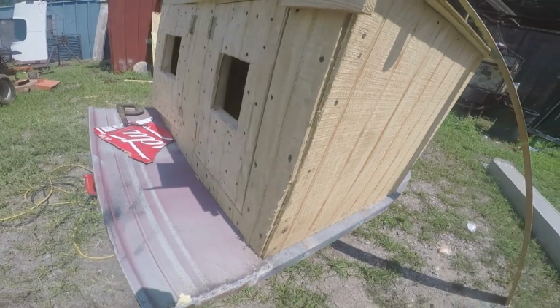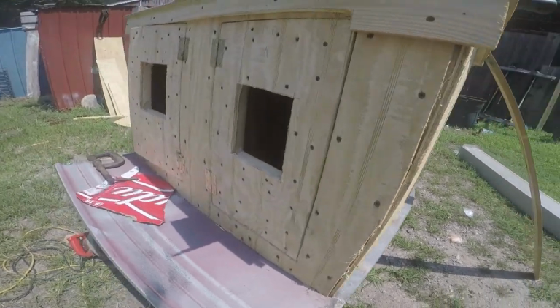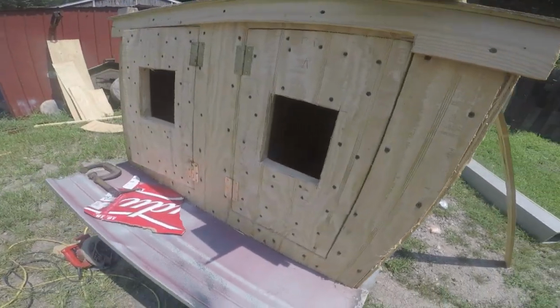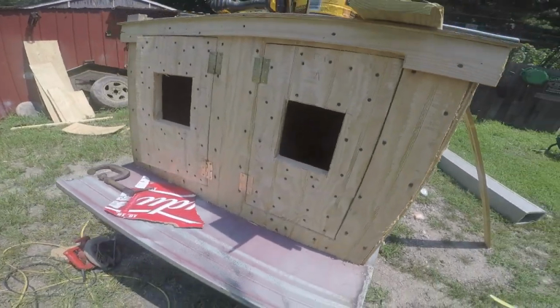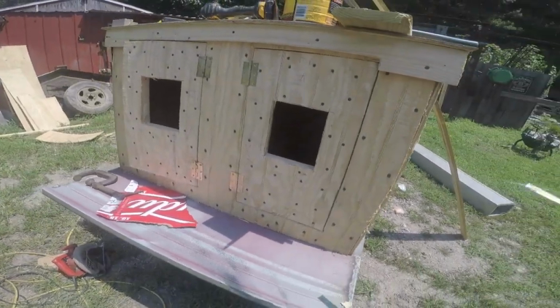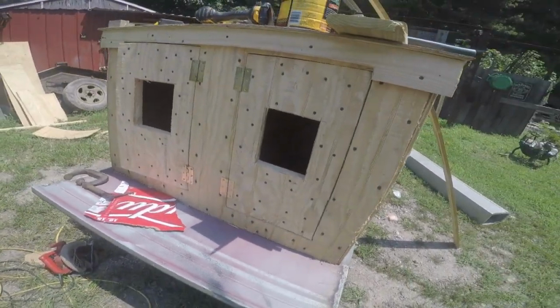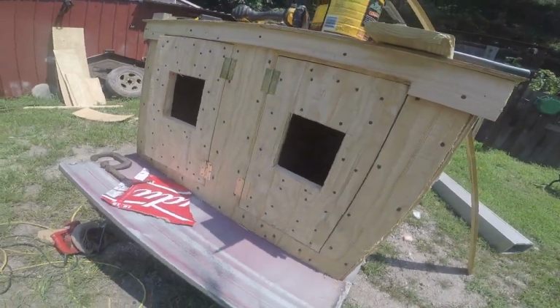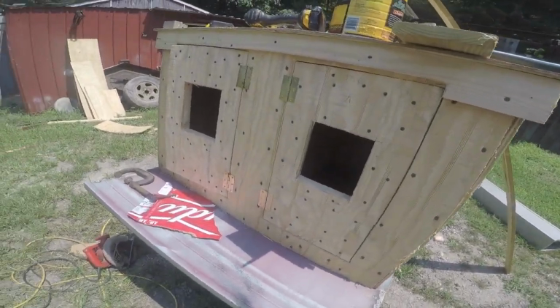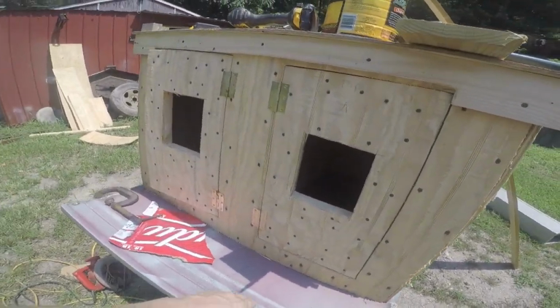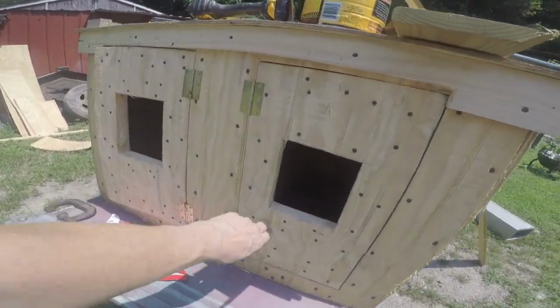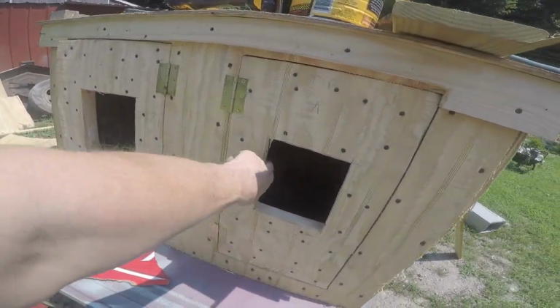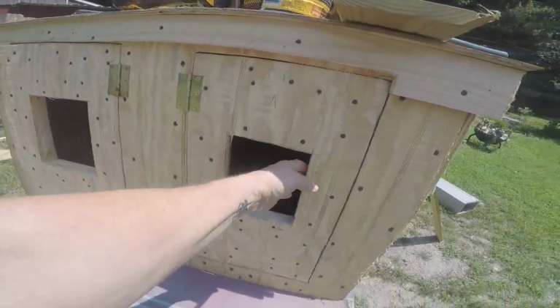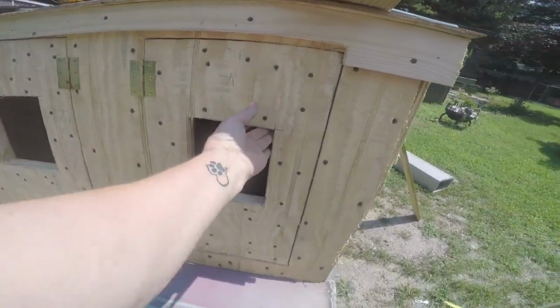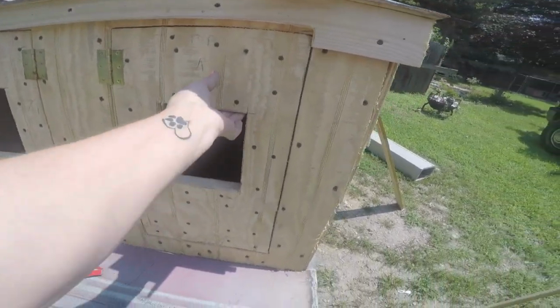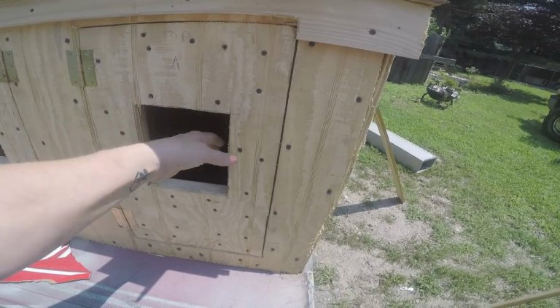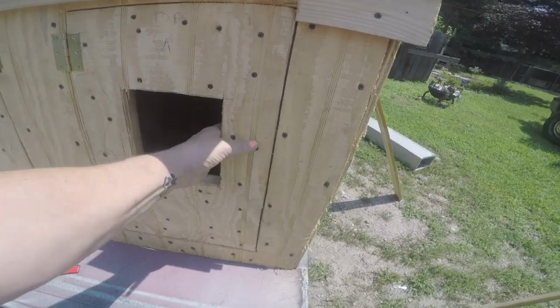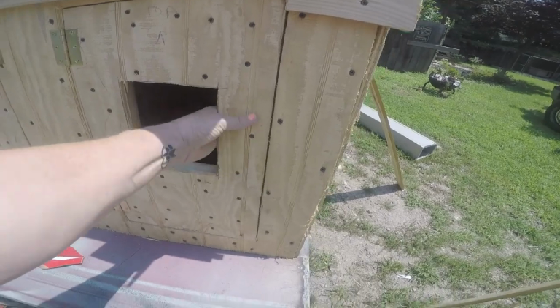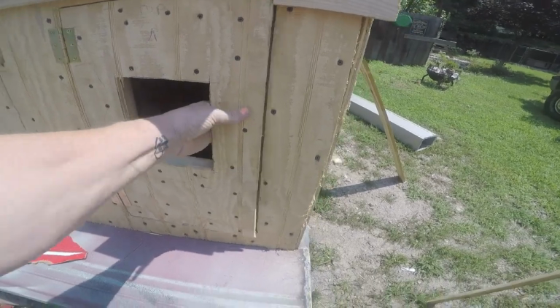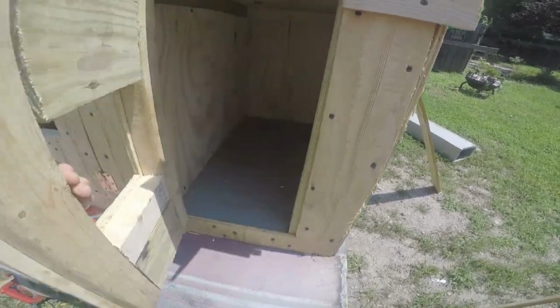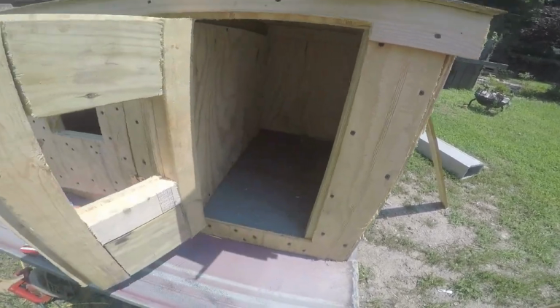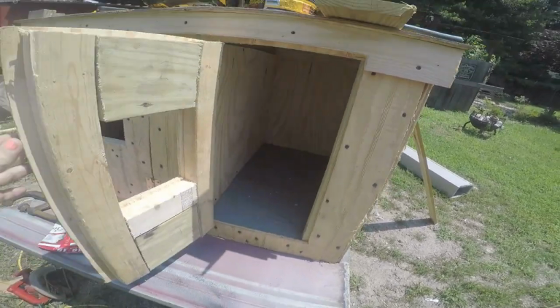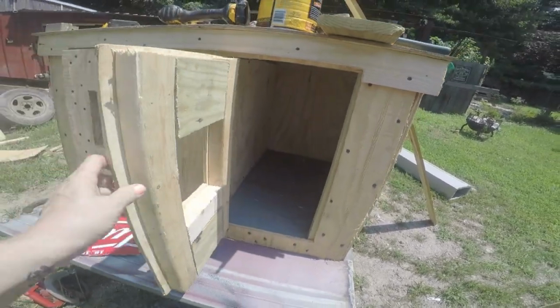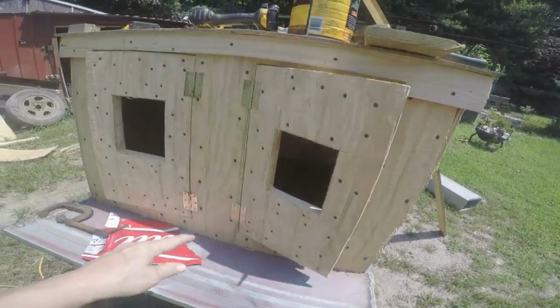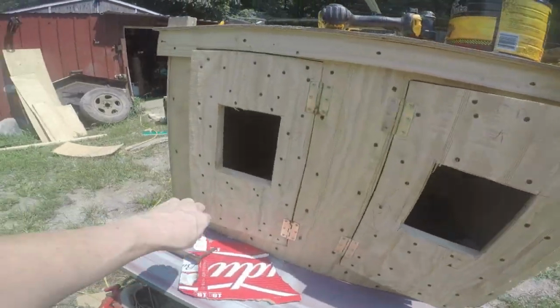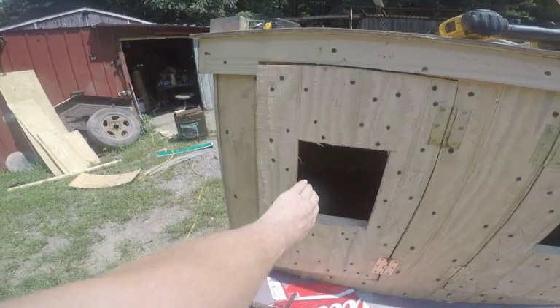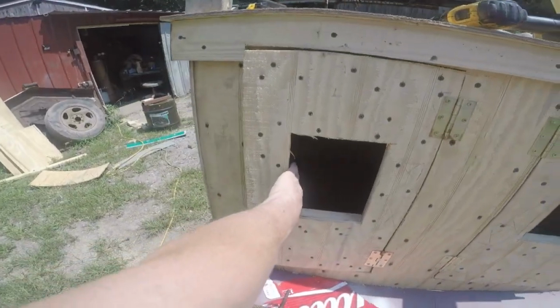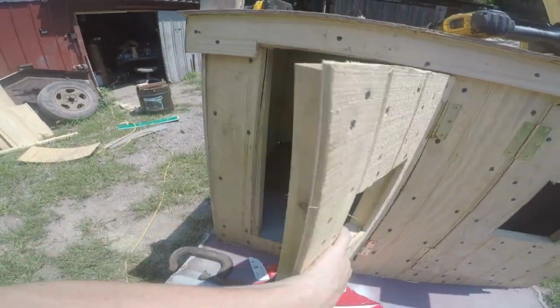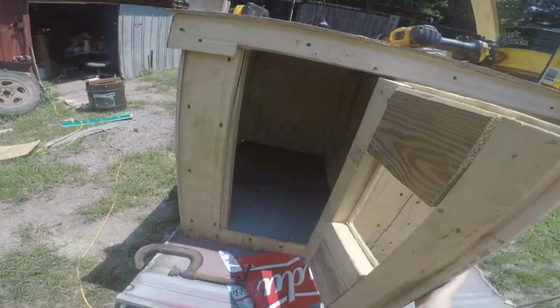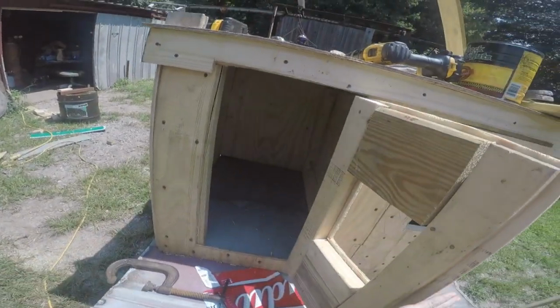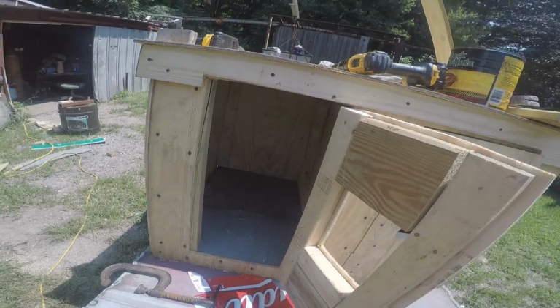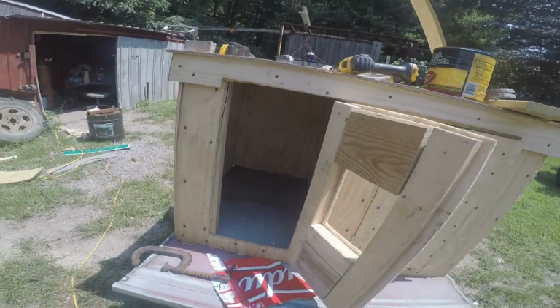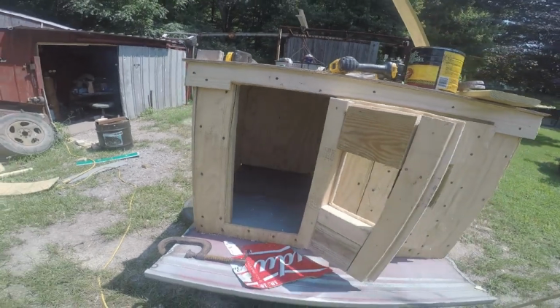Yeah, looking really good. My husband just said yeah because I just stepped on his roller. It opens up in there, and this opens up over here.